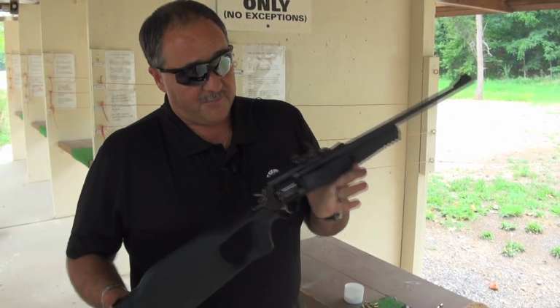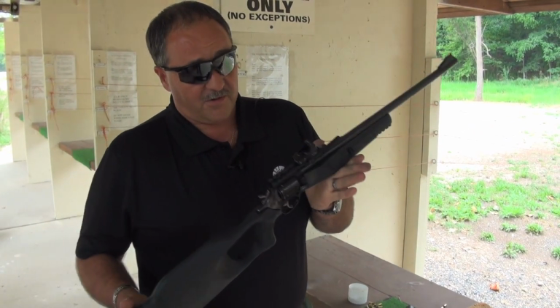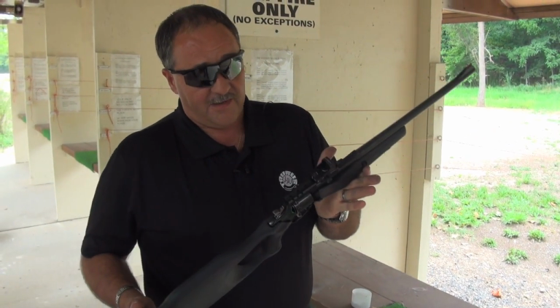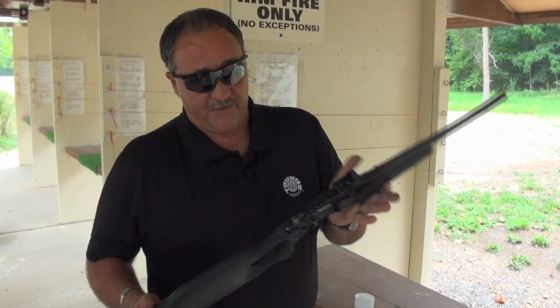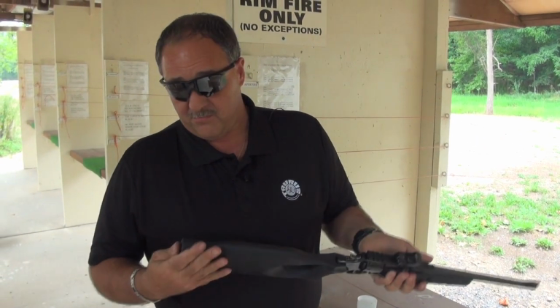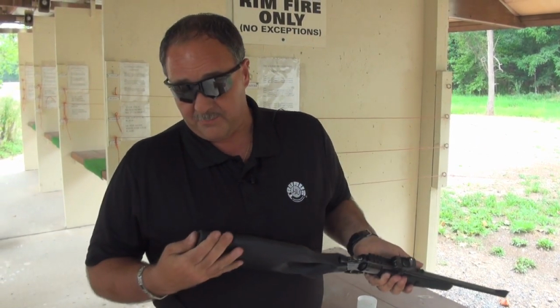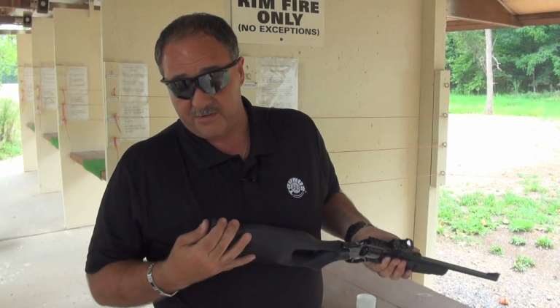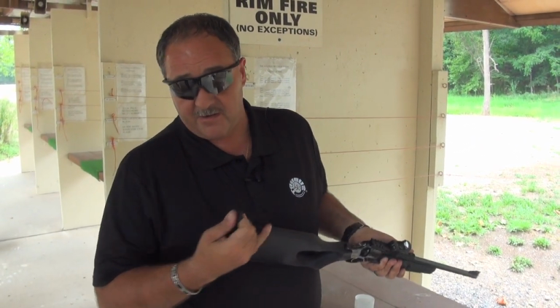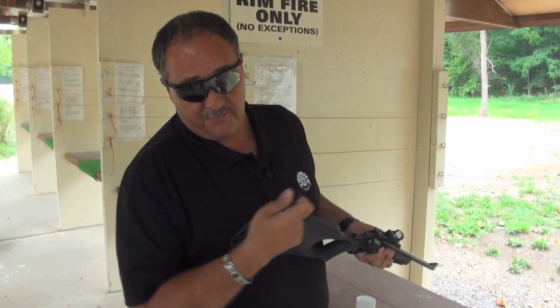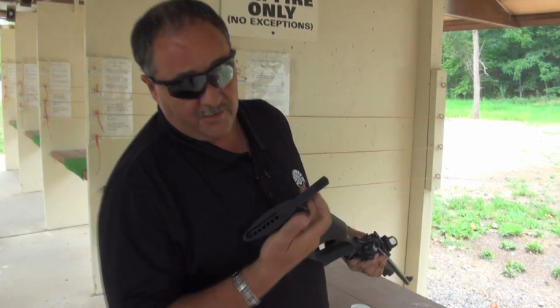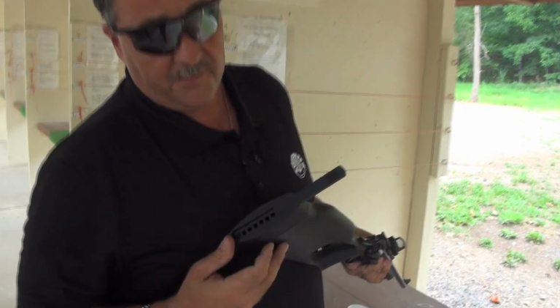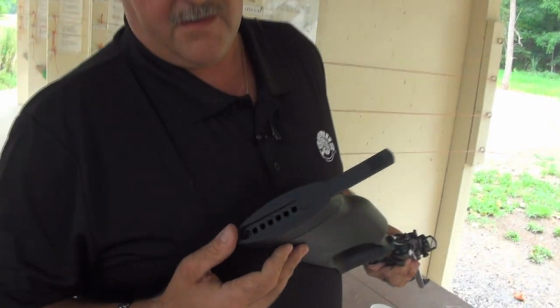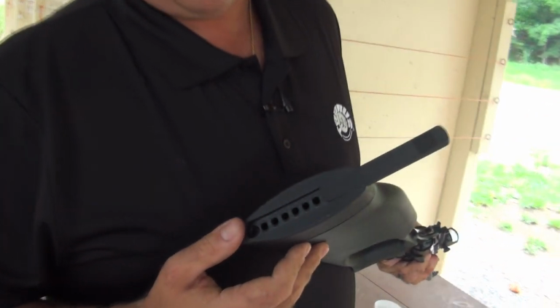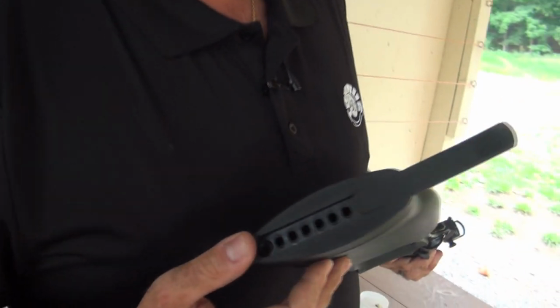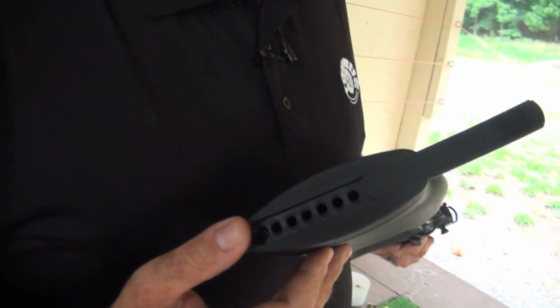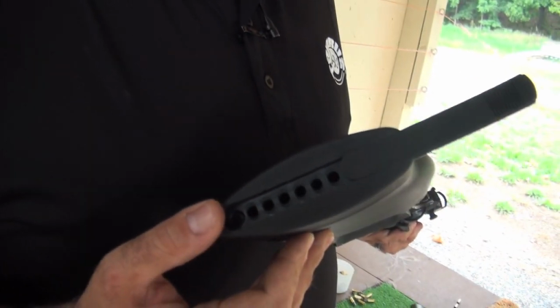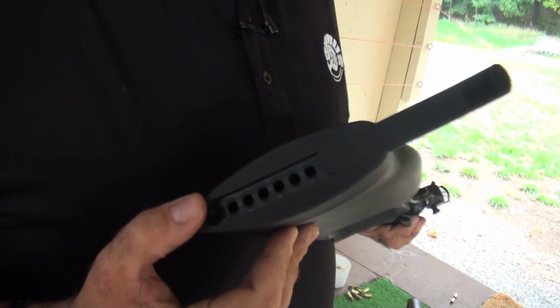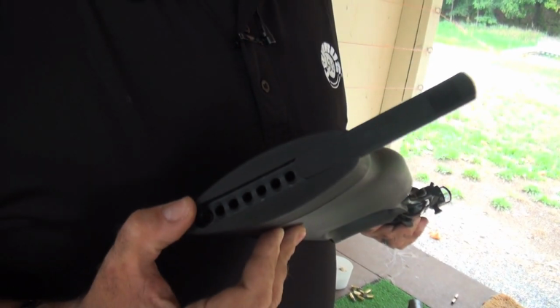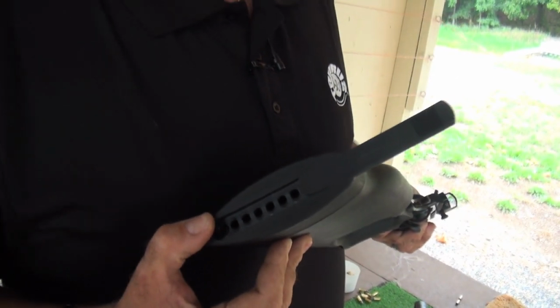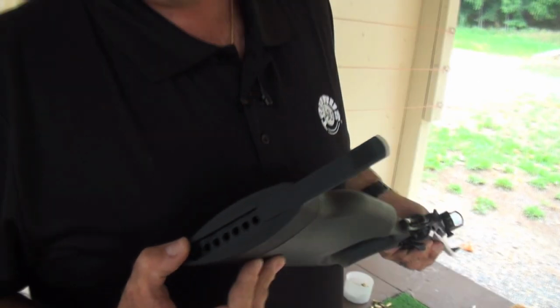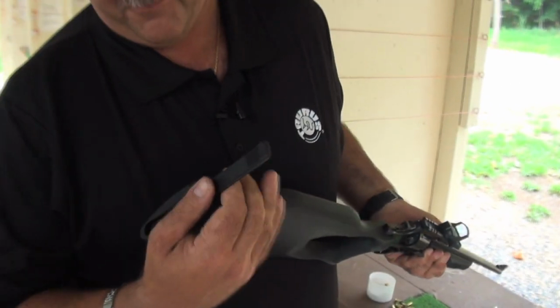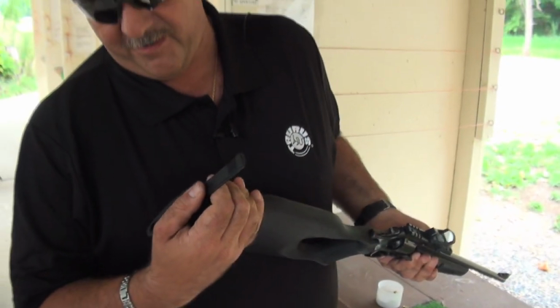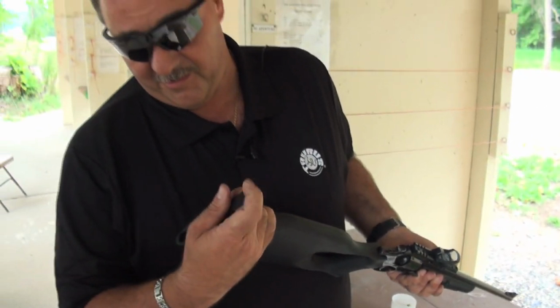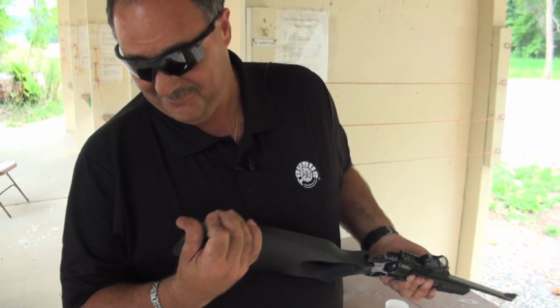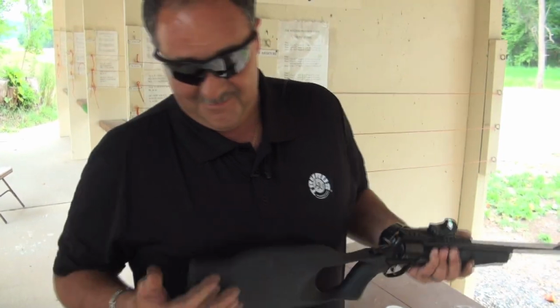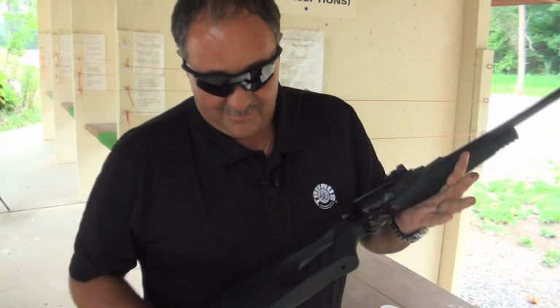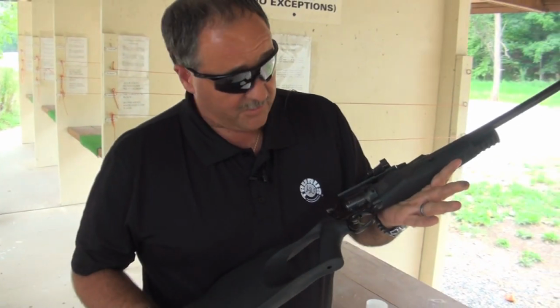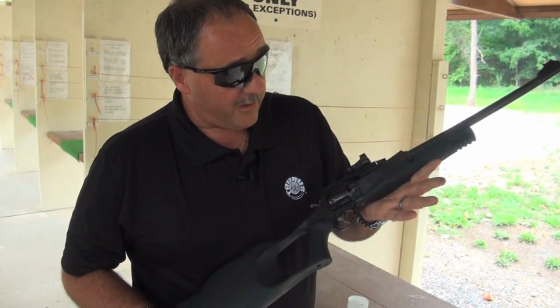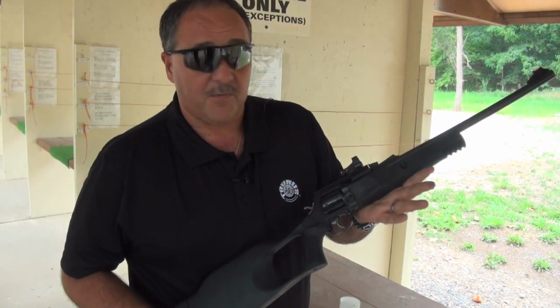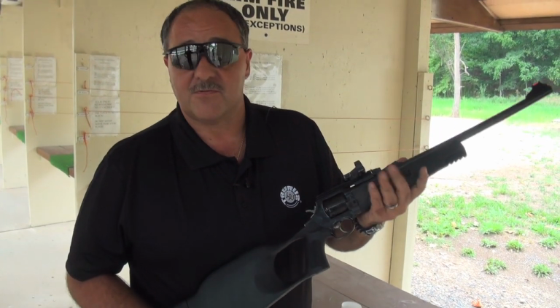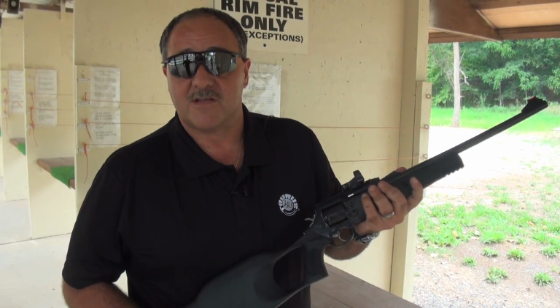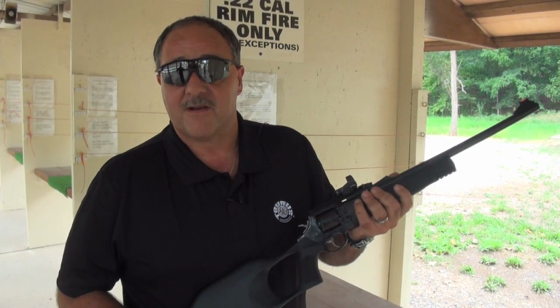These are currently available. Also on the stock, you have an area where you can keep additional rounds for hunting. They are currently available through Rossi products.